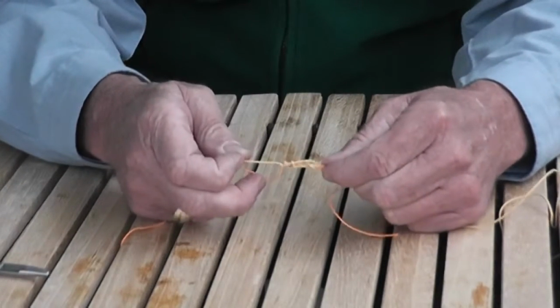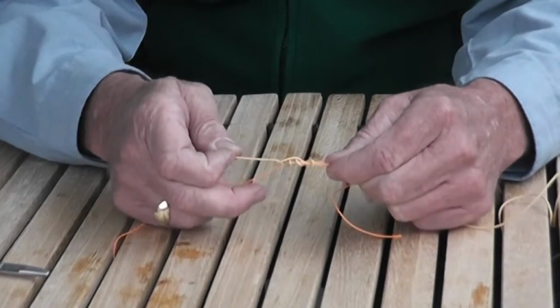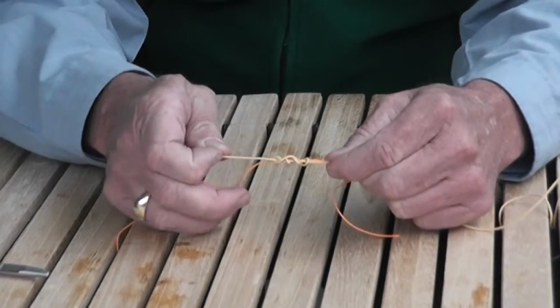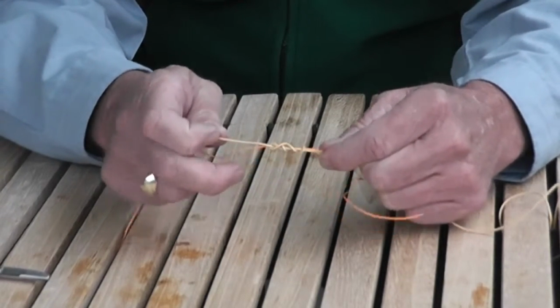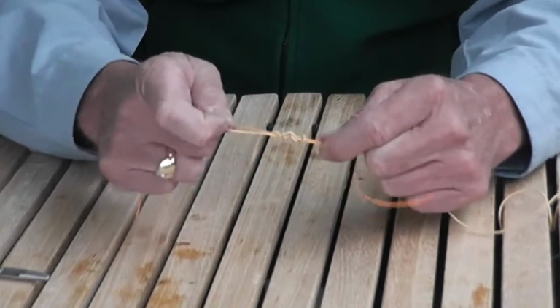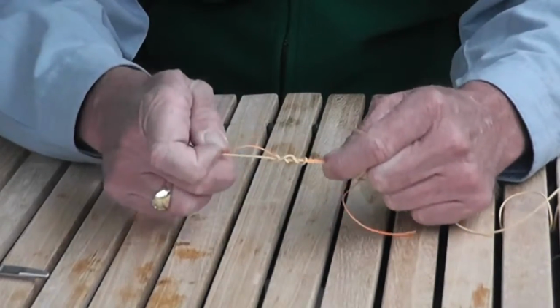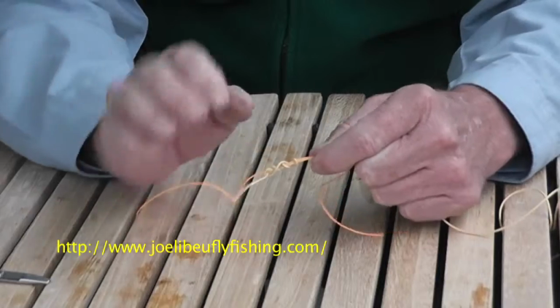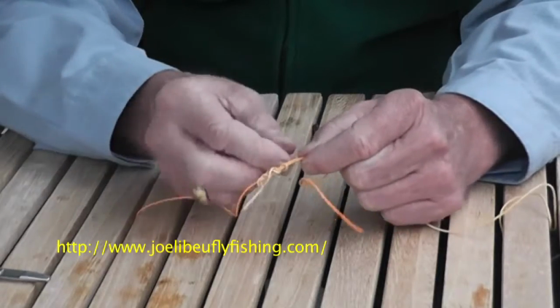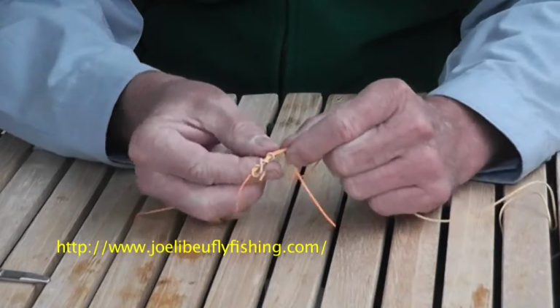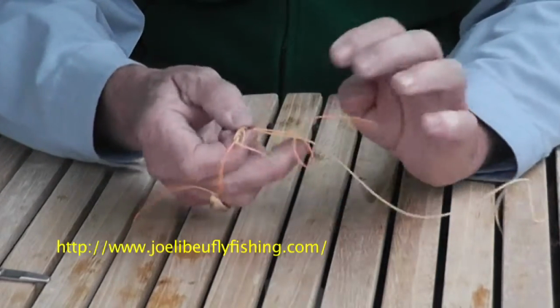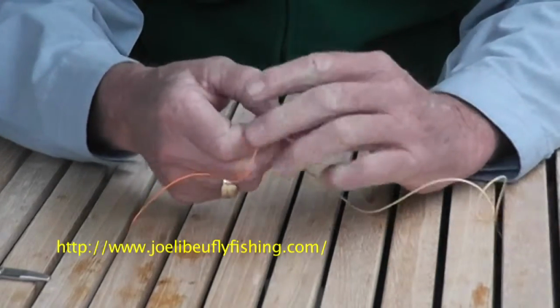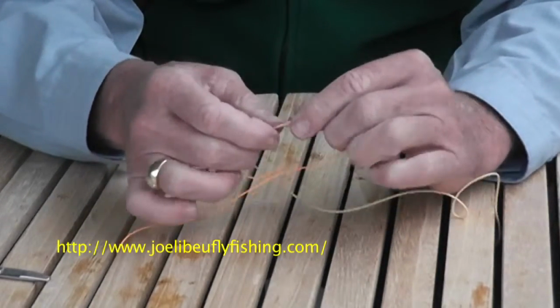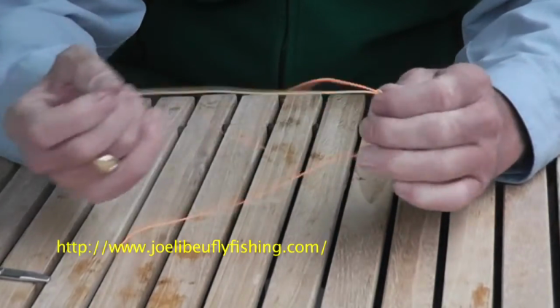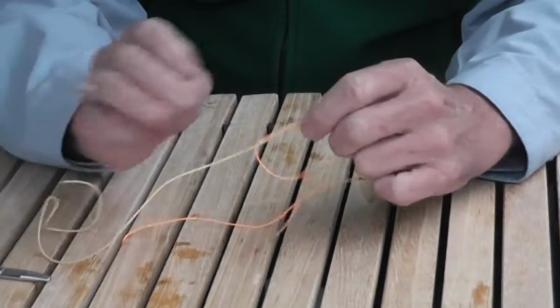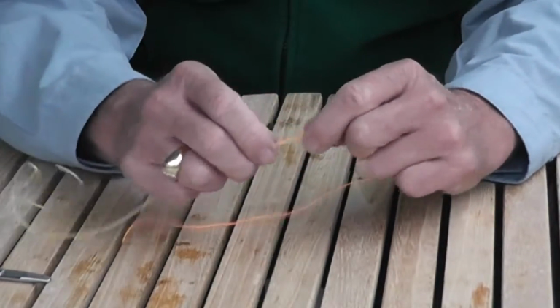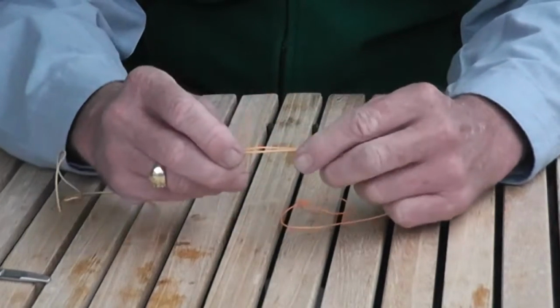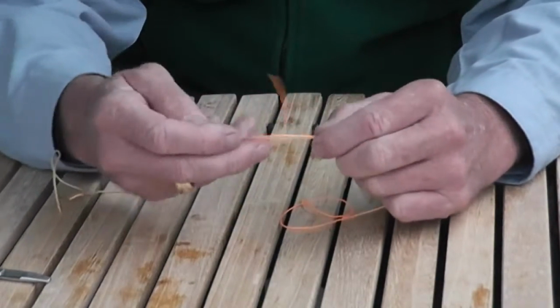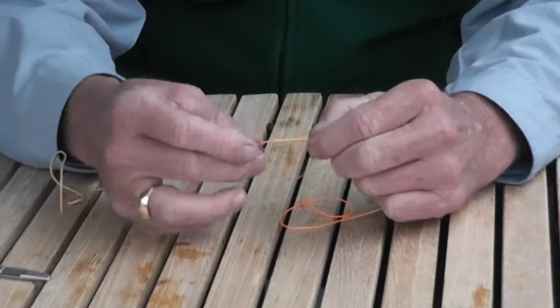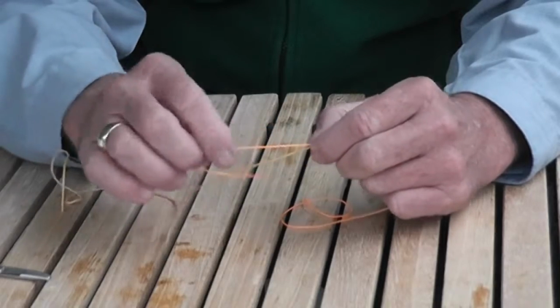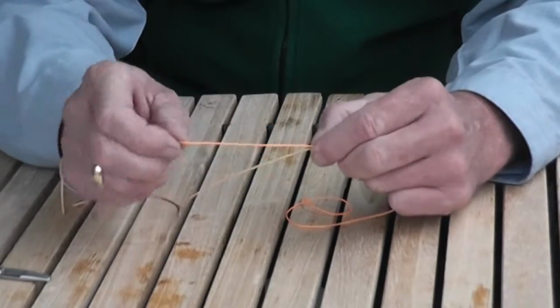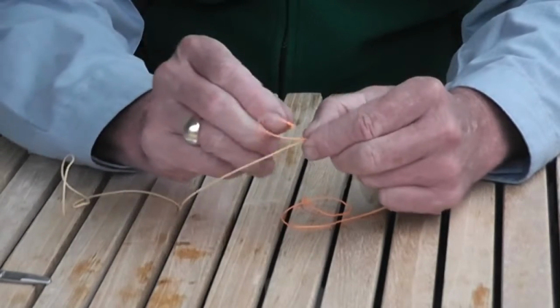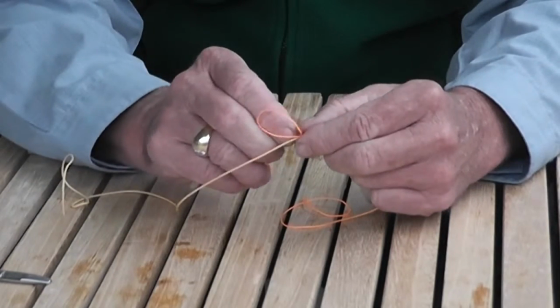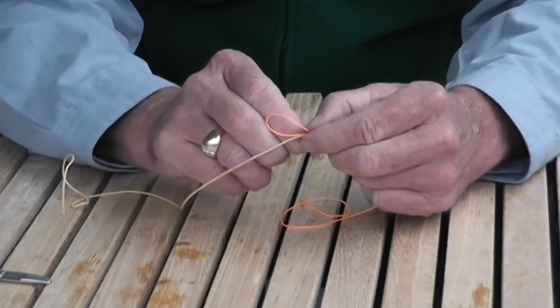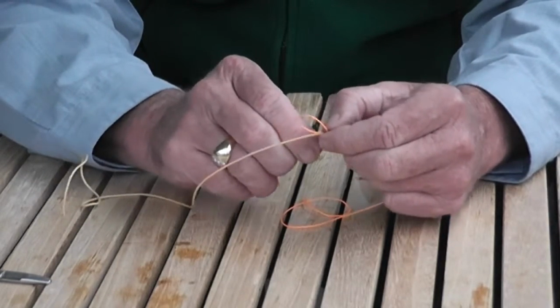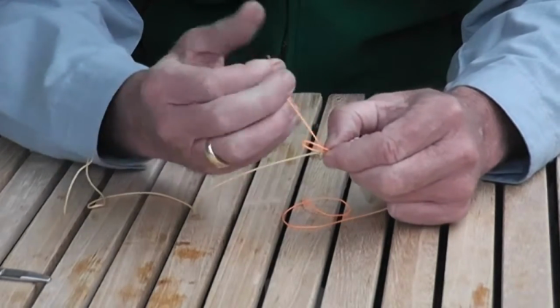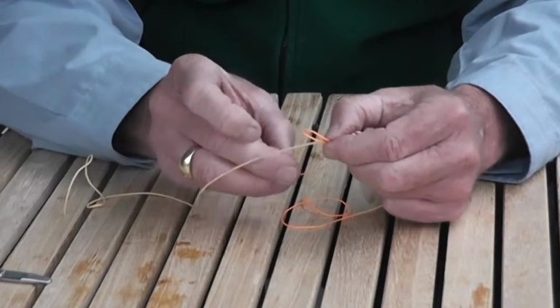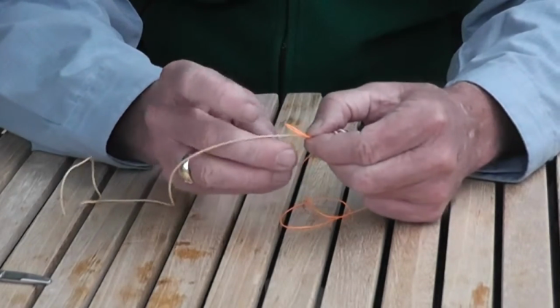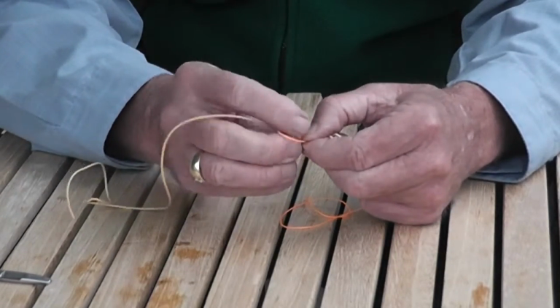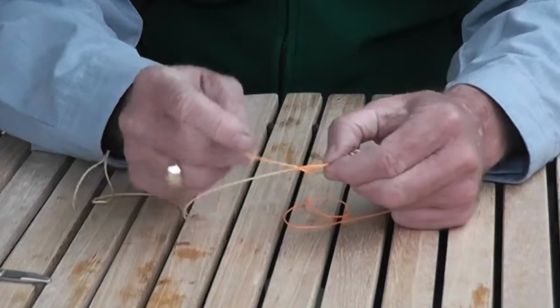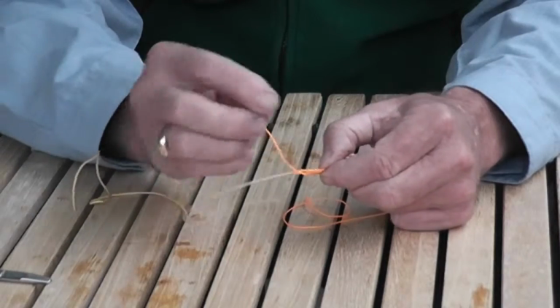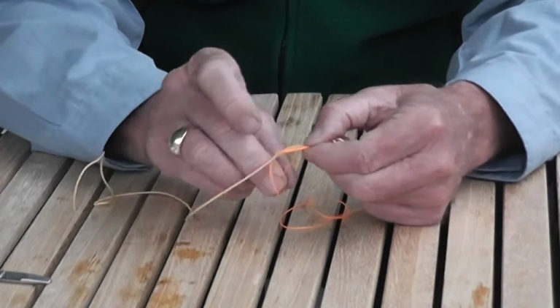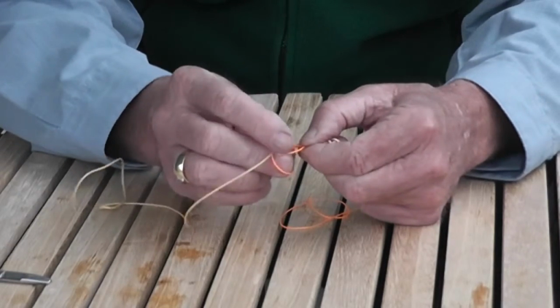We would then snug this up very loosely. We would reverse our holding of it. We would then take the tippet material, form a loop with it, and pass it through four times.